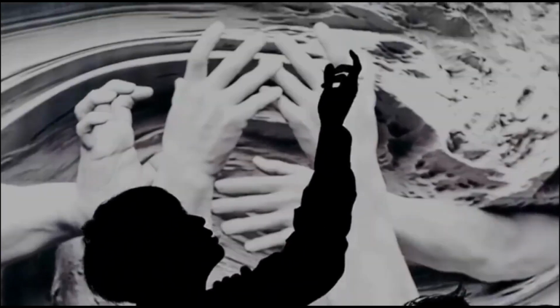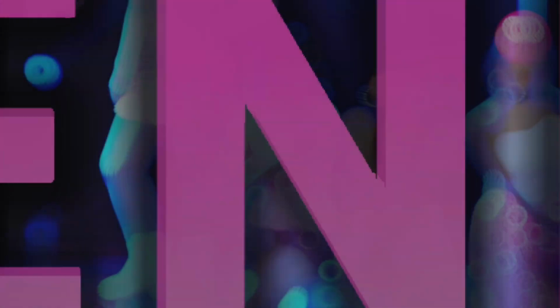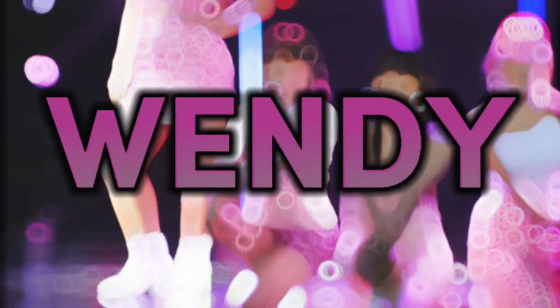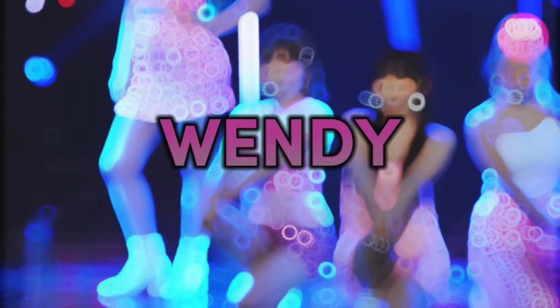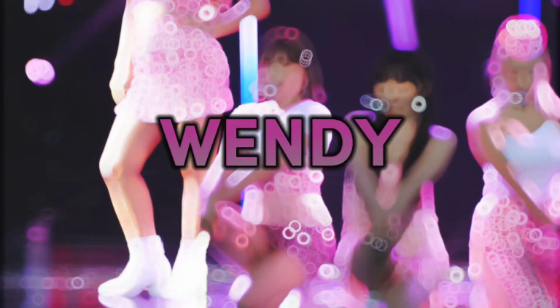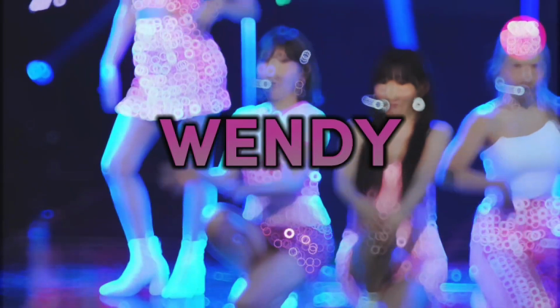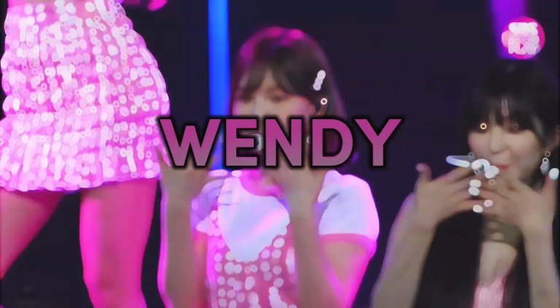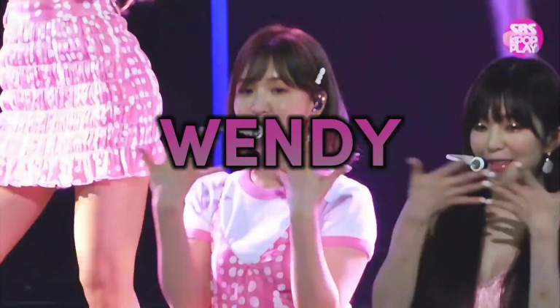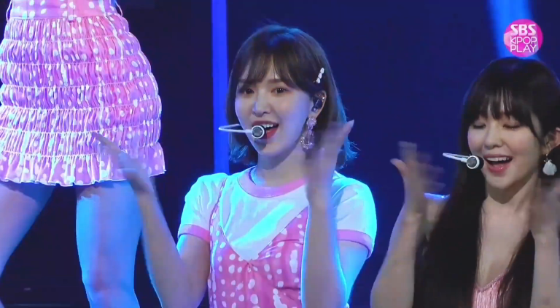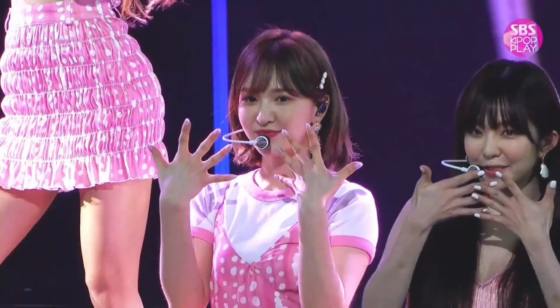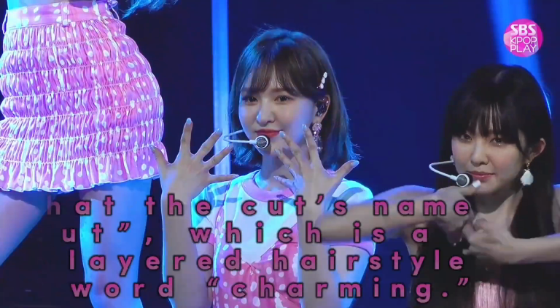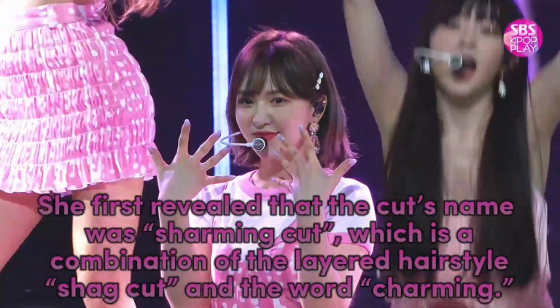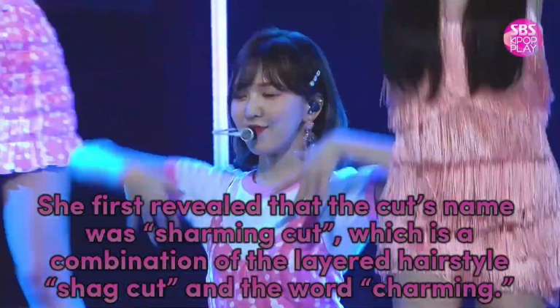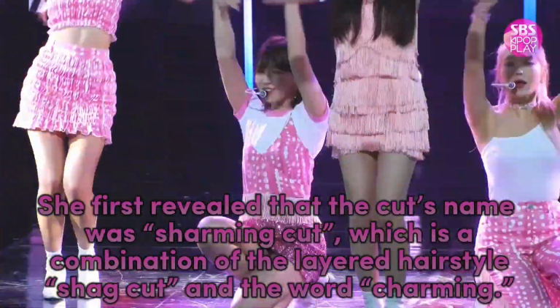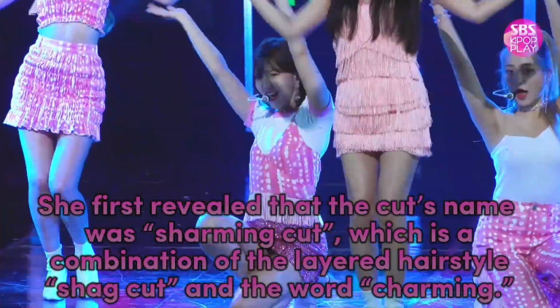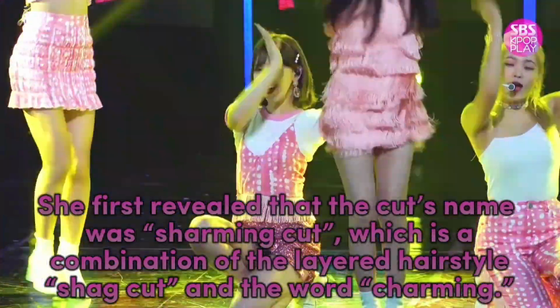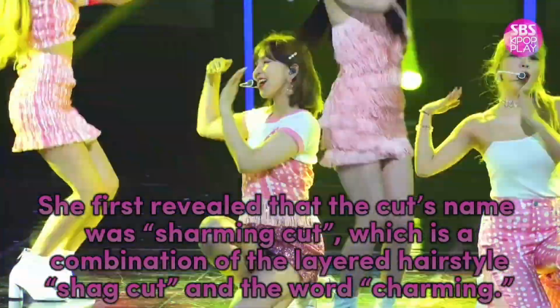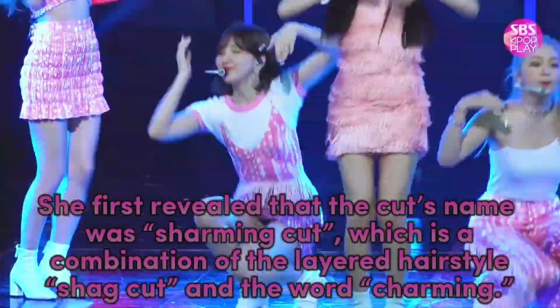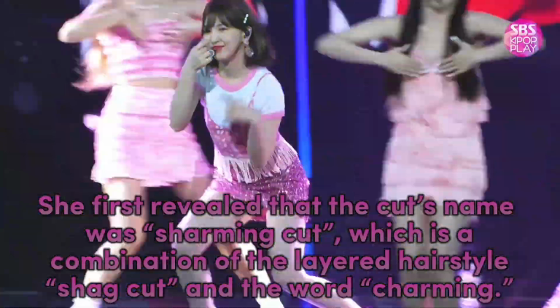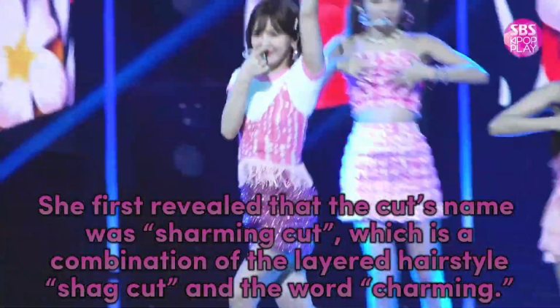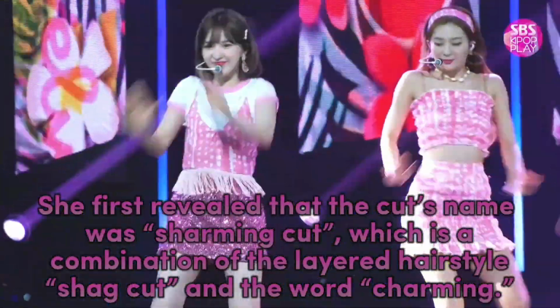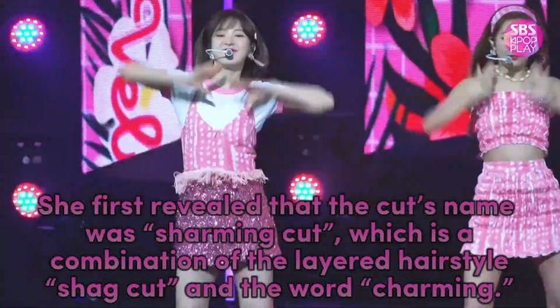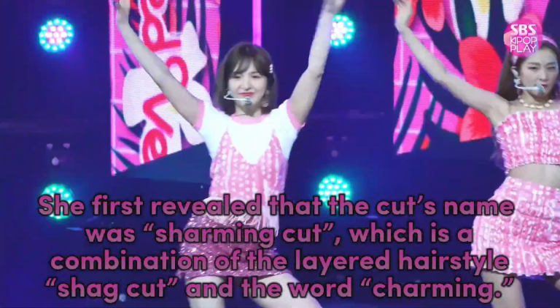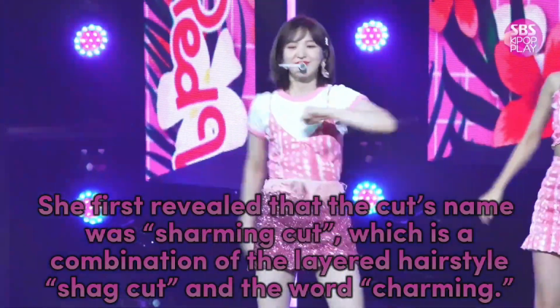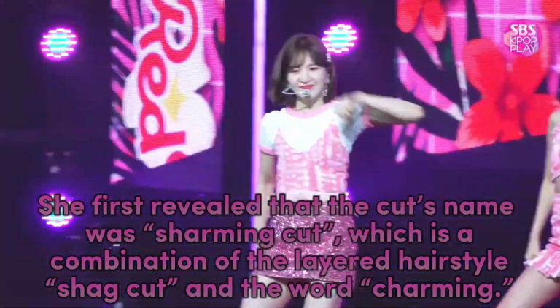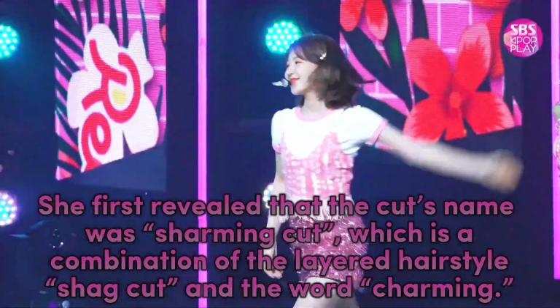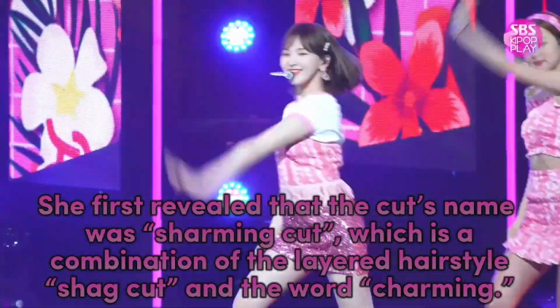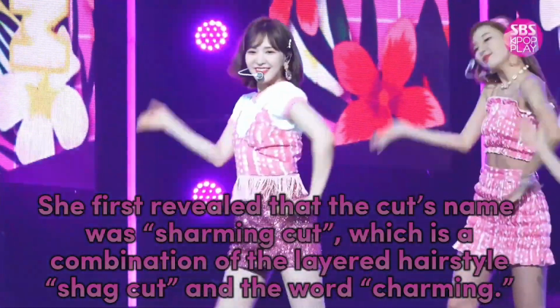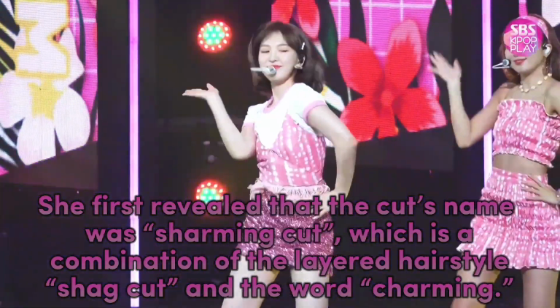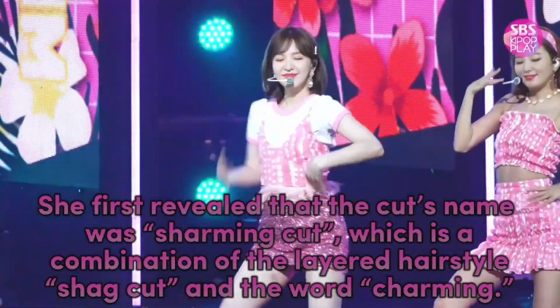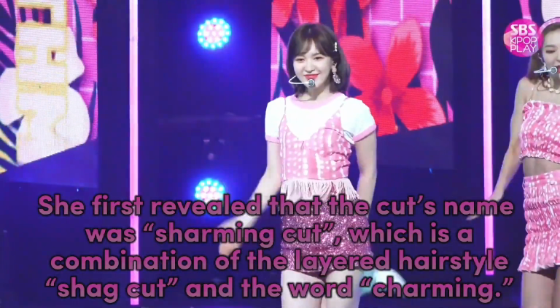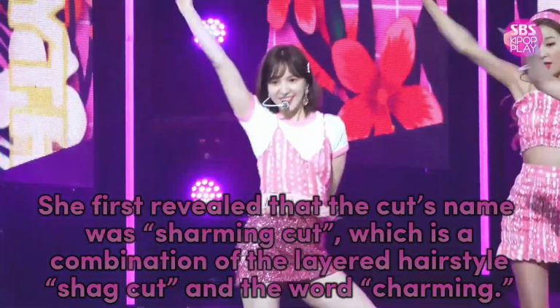Wendy first revealed that the cut's name was Charming Cut, which is a combination of the layered hairstyle, shag cut, and the word Charming.